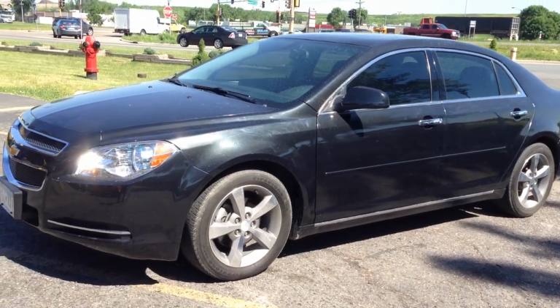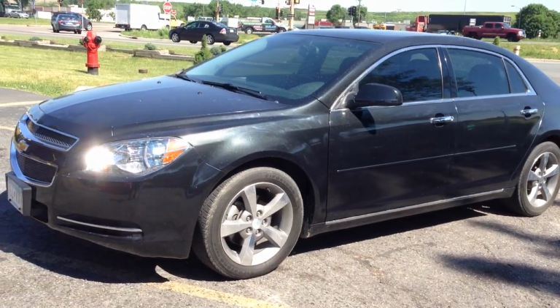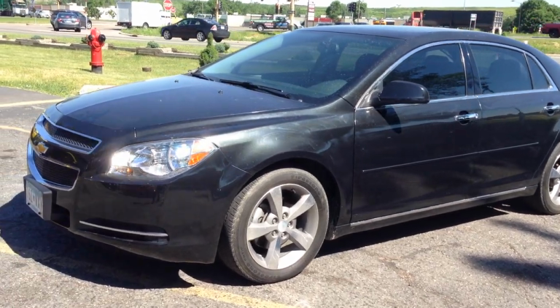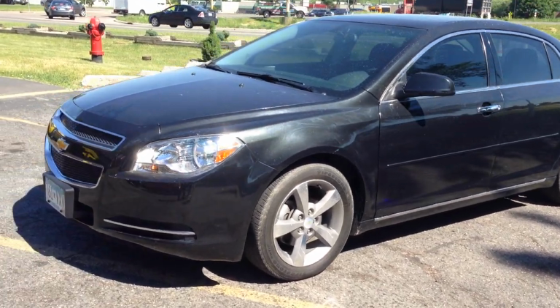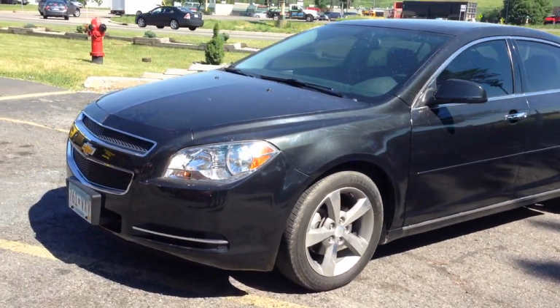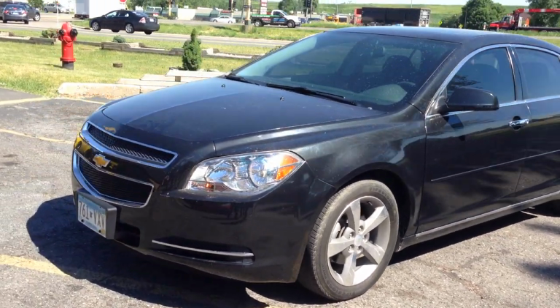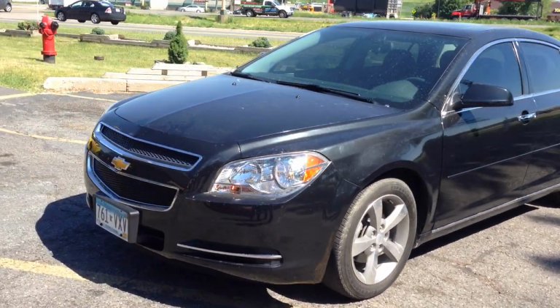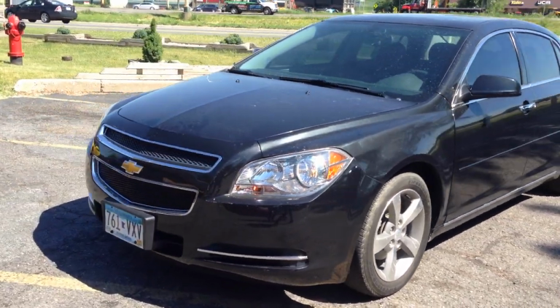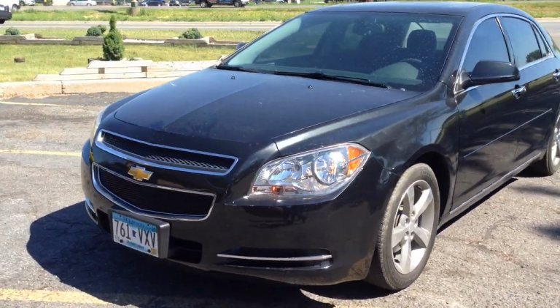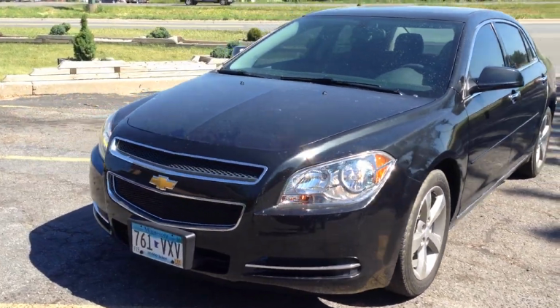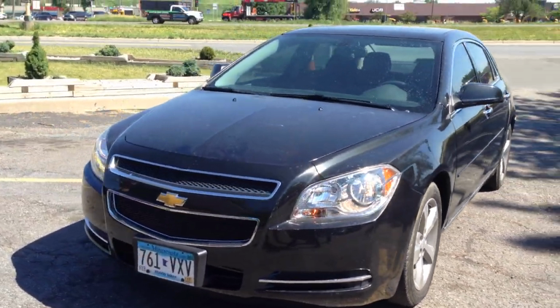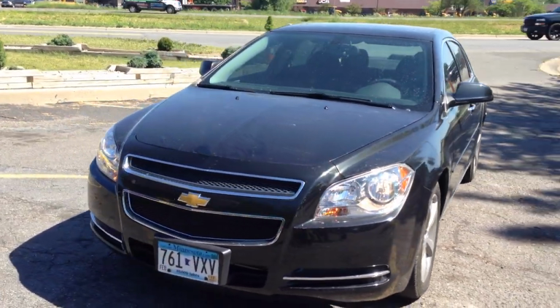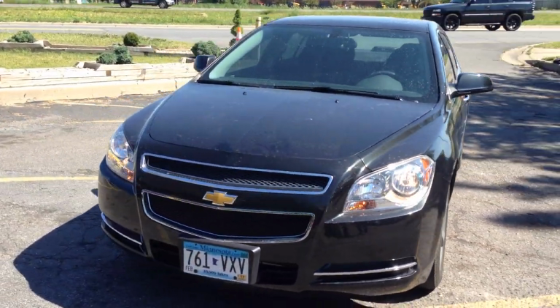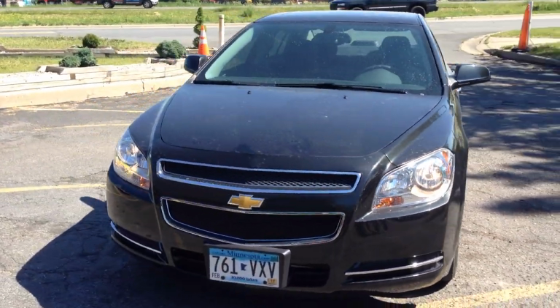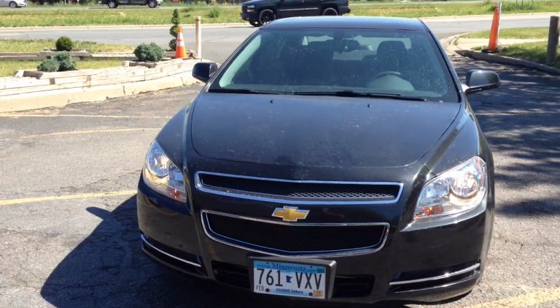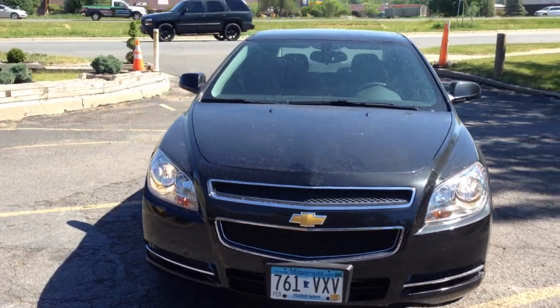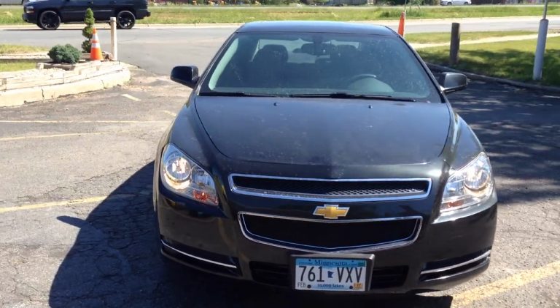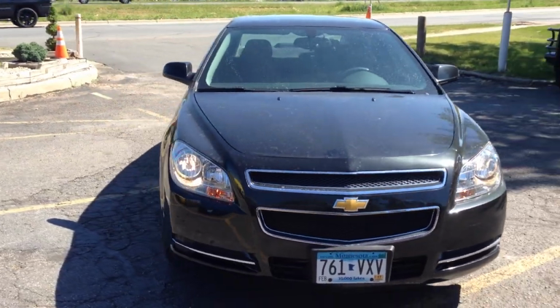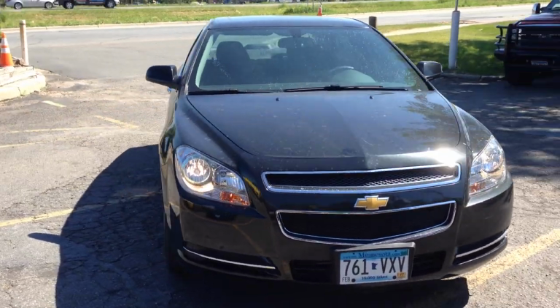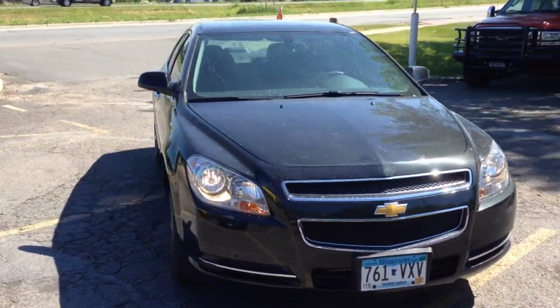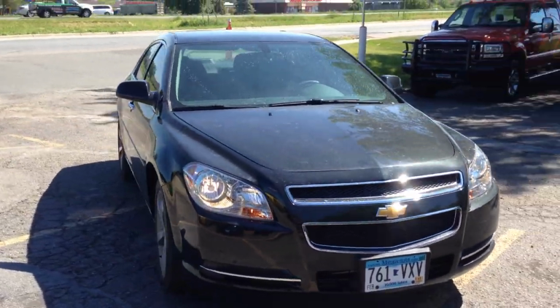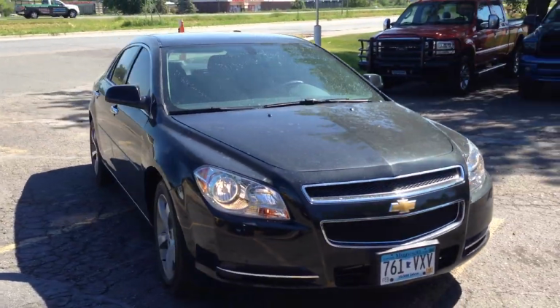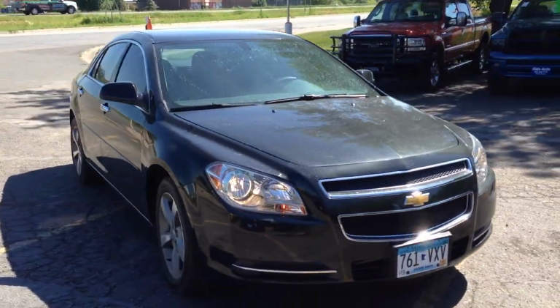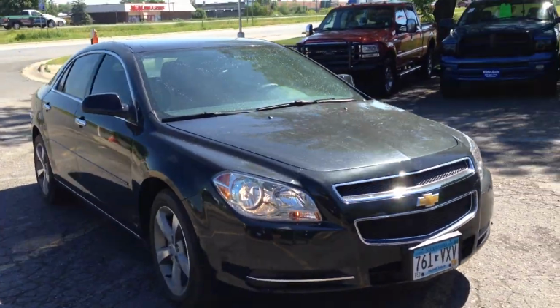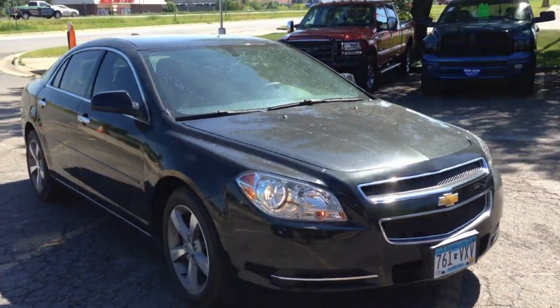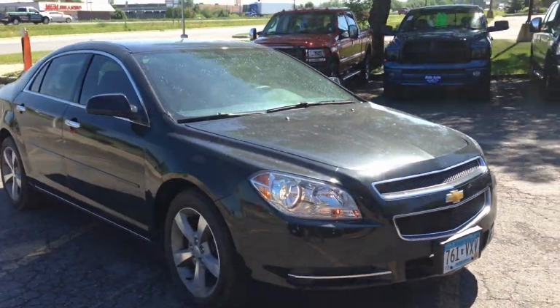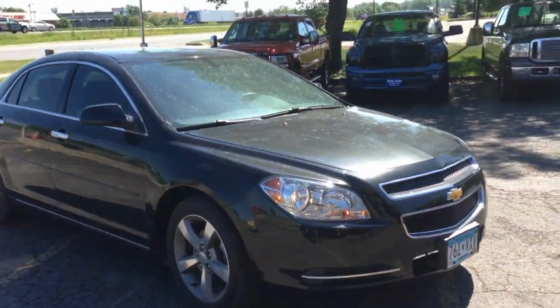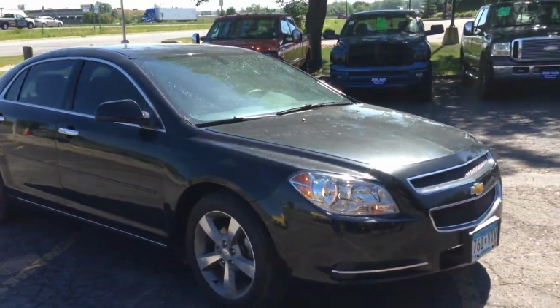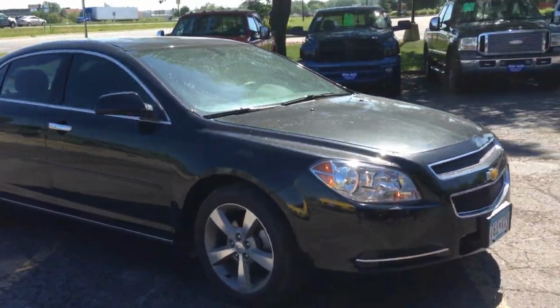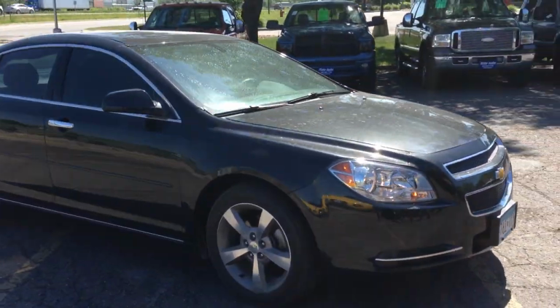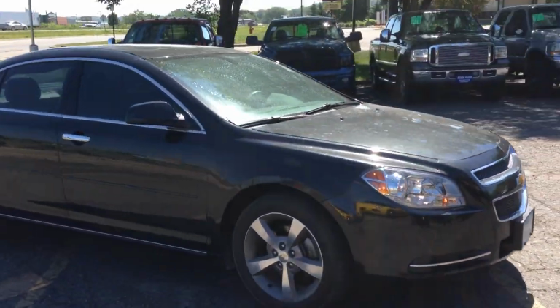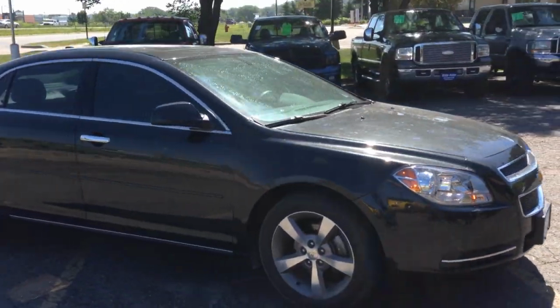Hi, today at Ride Auto we have a 2012 Chevy Malibu. This is a four-door sedan with an economical four-cylinder.